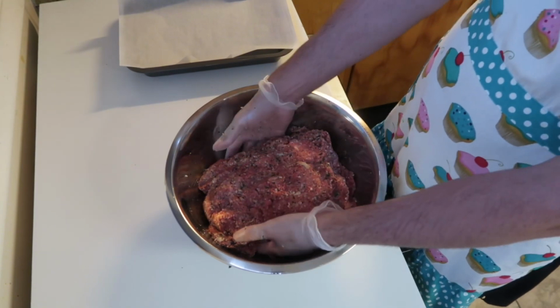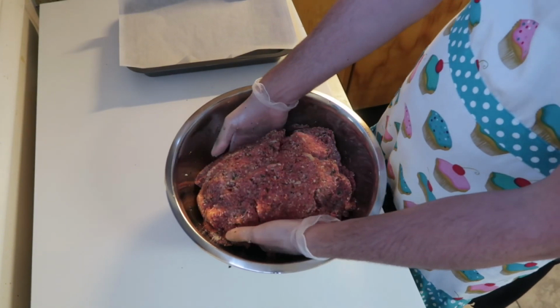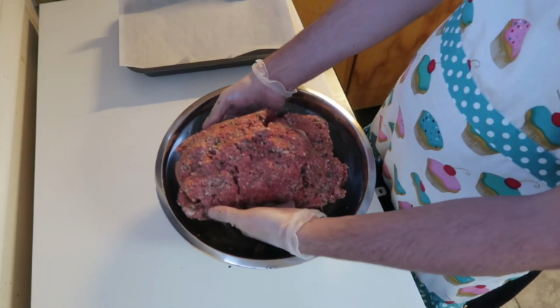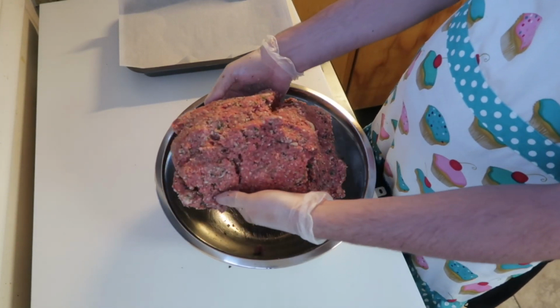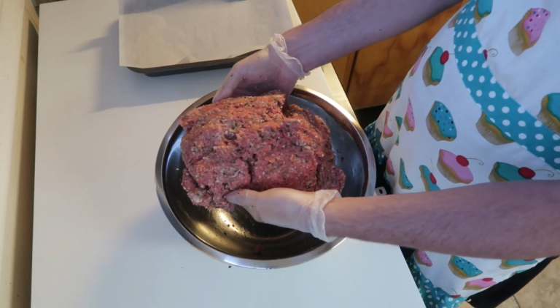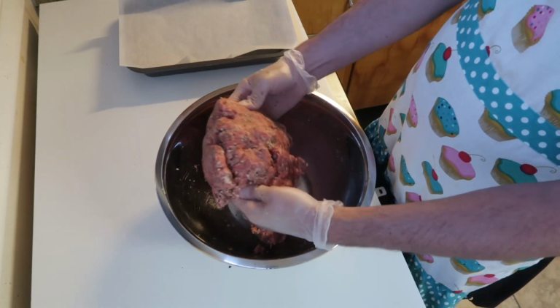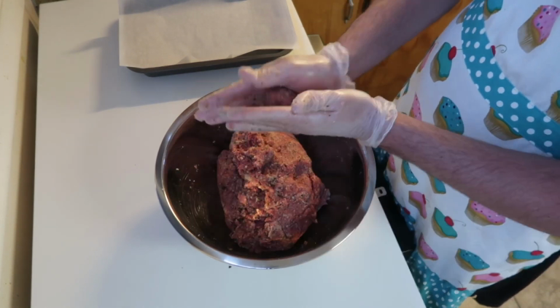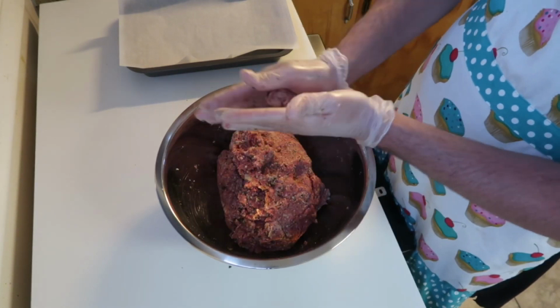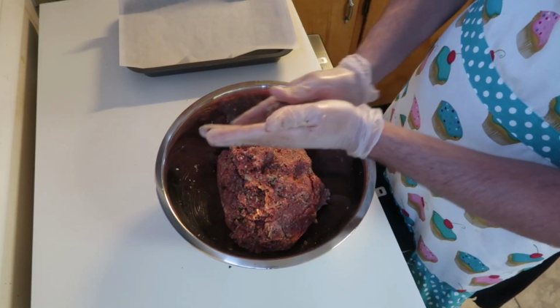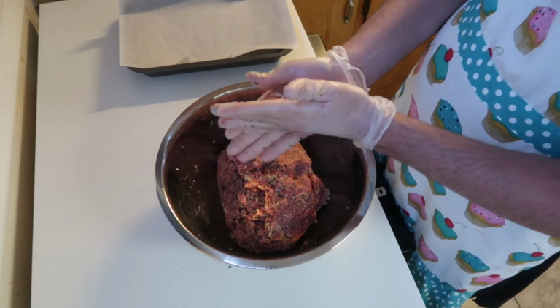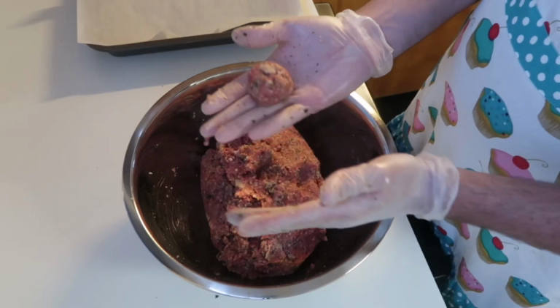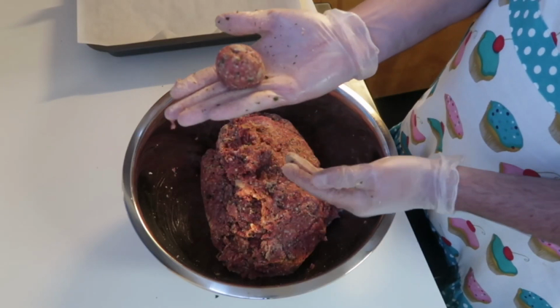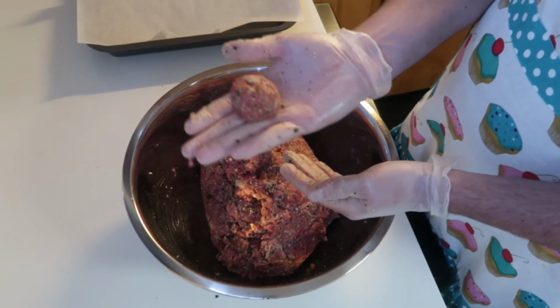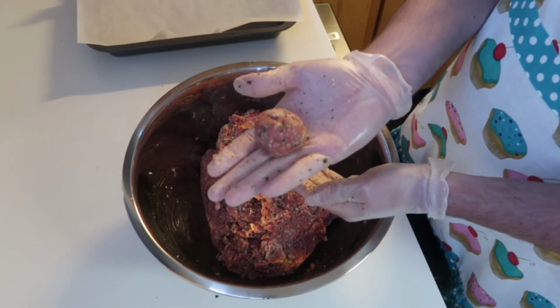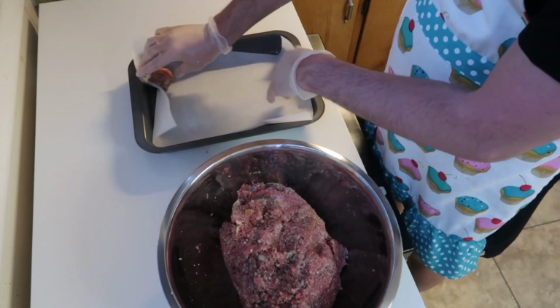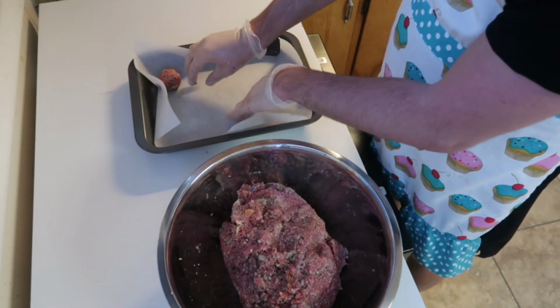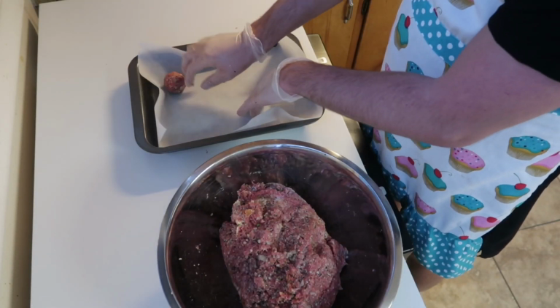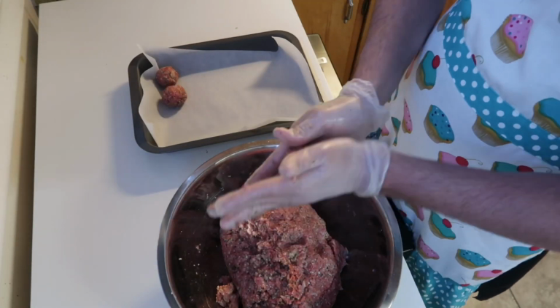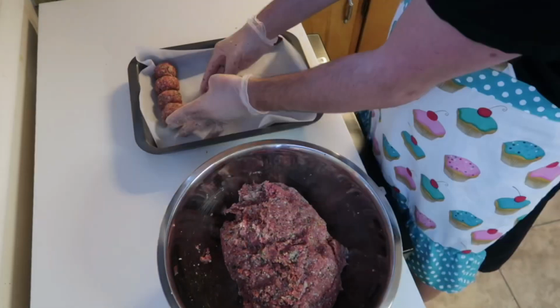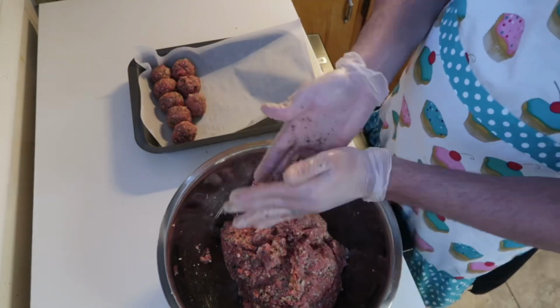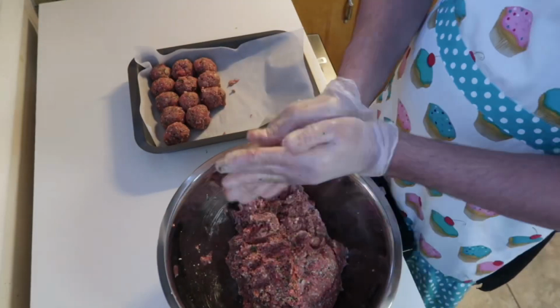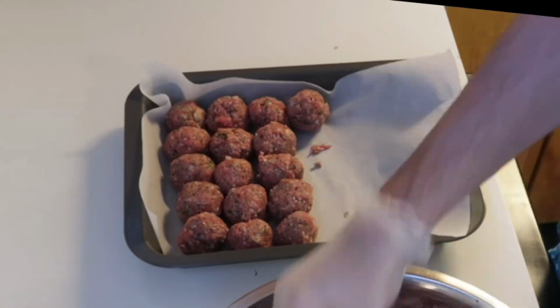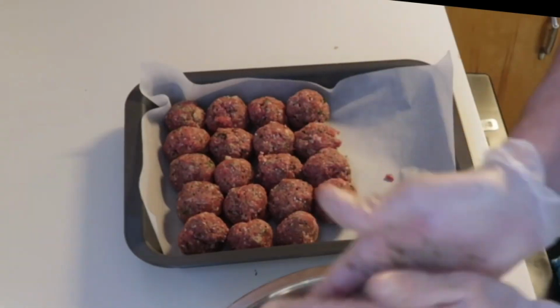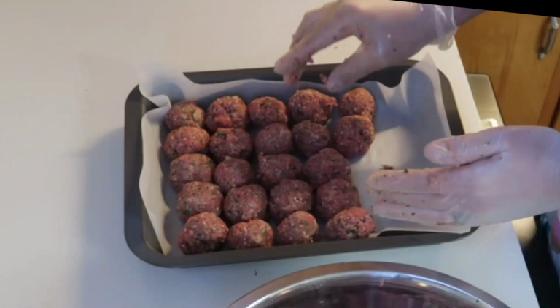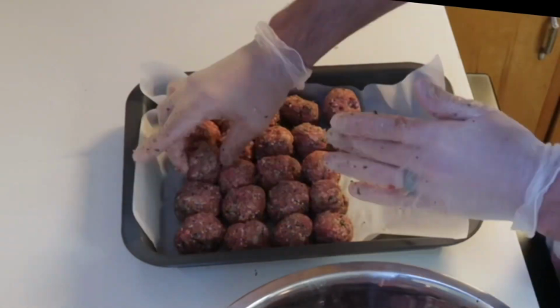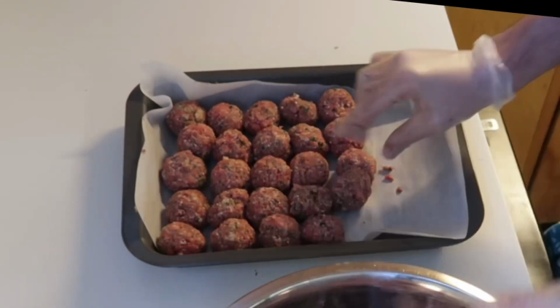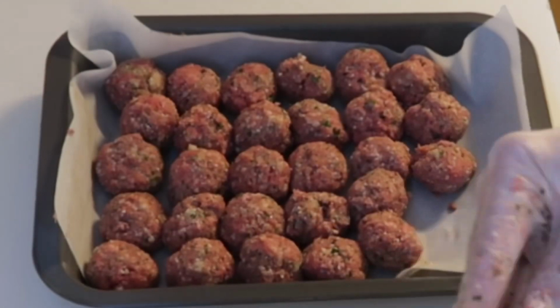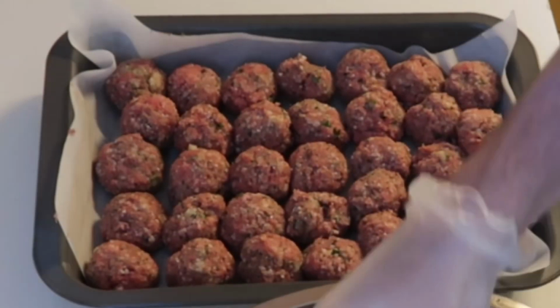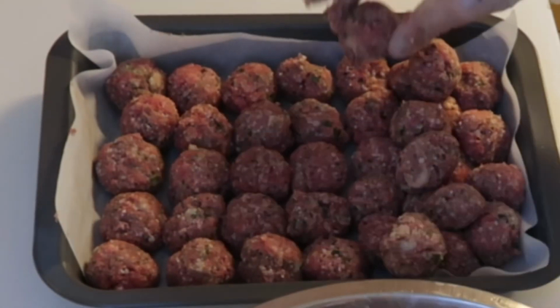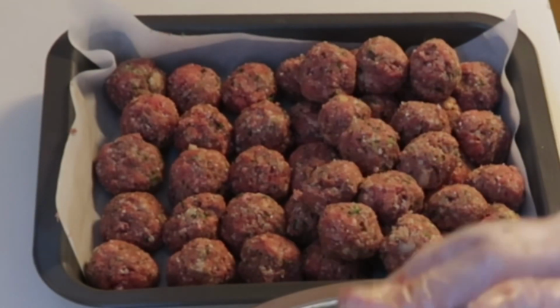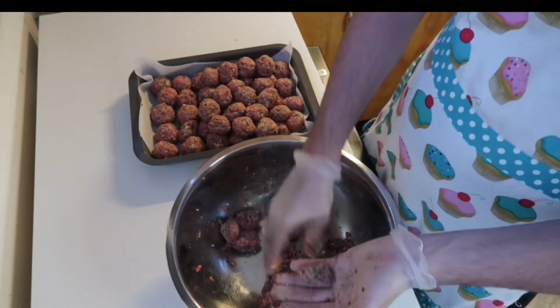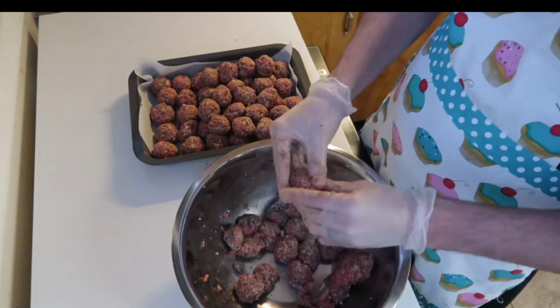Then once you're satisfied with how mixed it is, you're gonna want to make one-inch balls like this. You can make them even smaller too and they're still good. We're gonna freeze these so we're making a bunch of them — this recipe makes about 60 meatballs with about three pounds of beef.